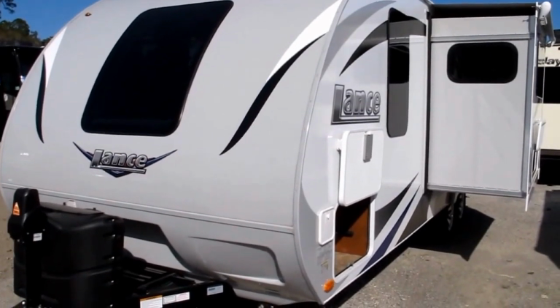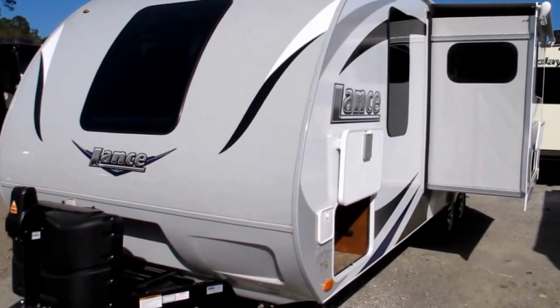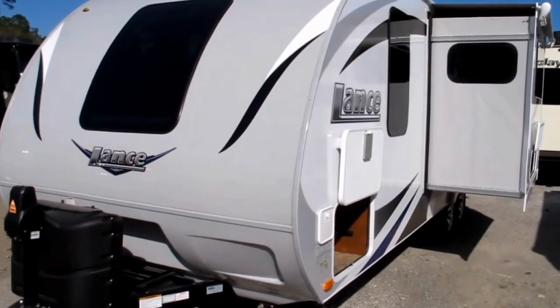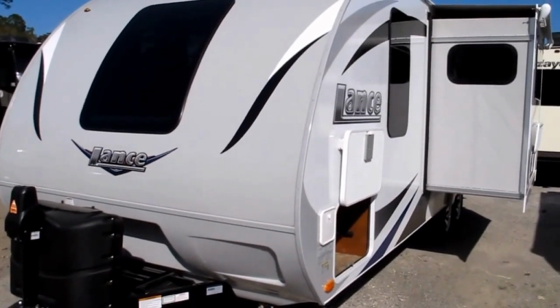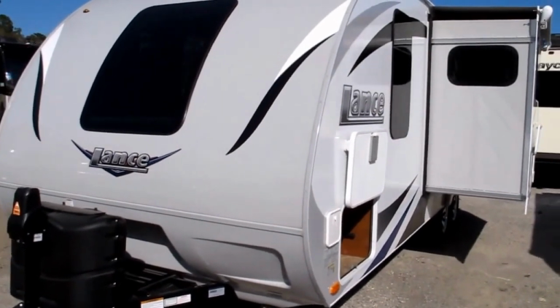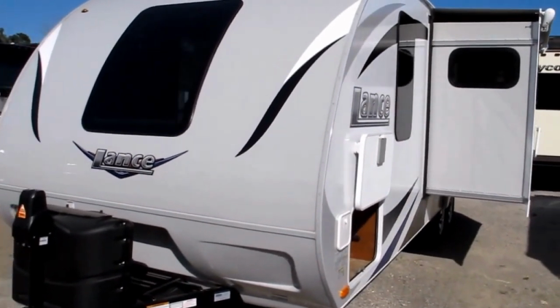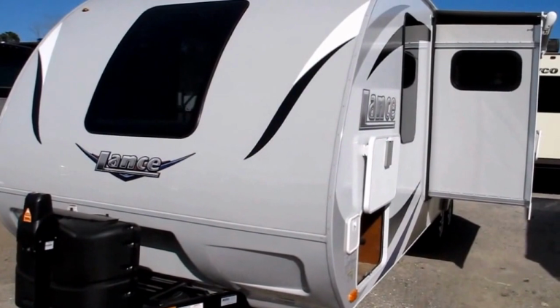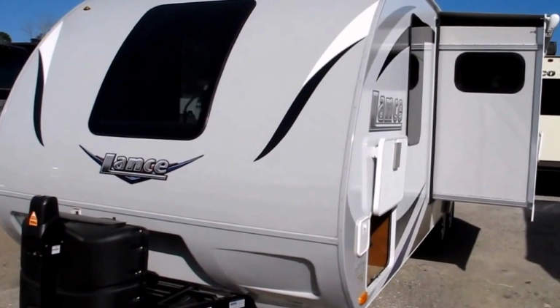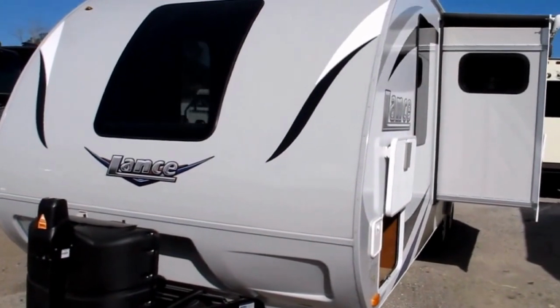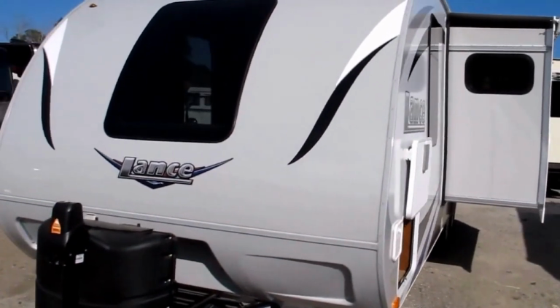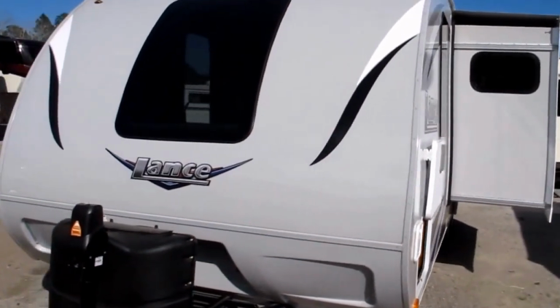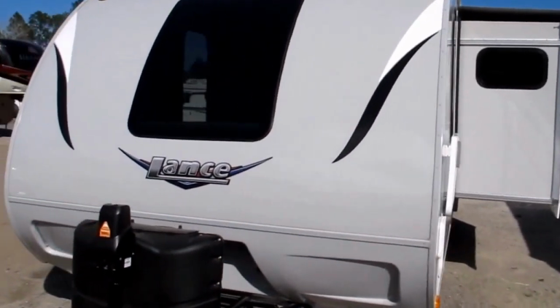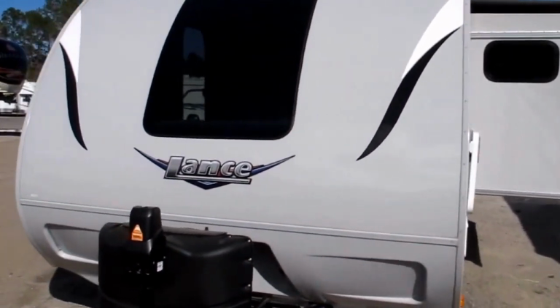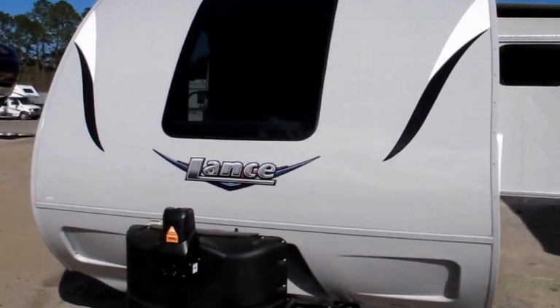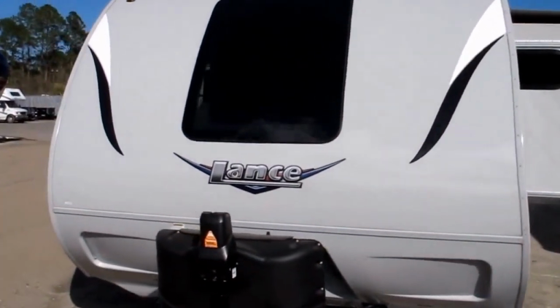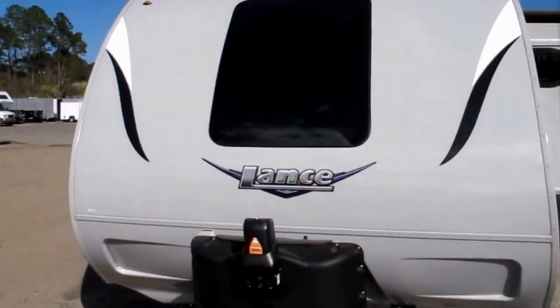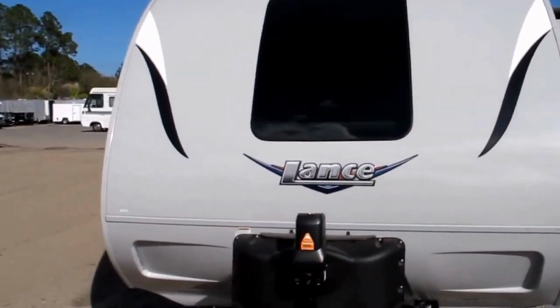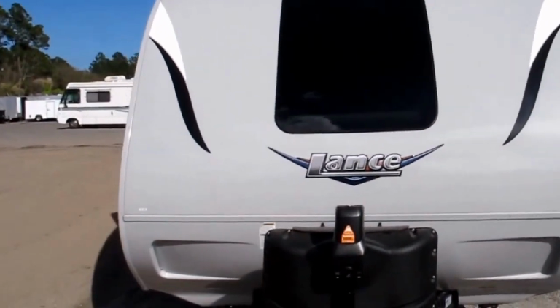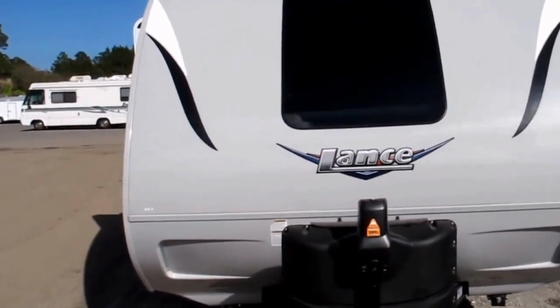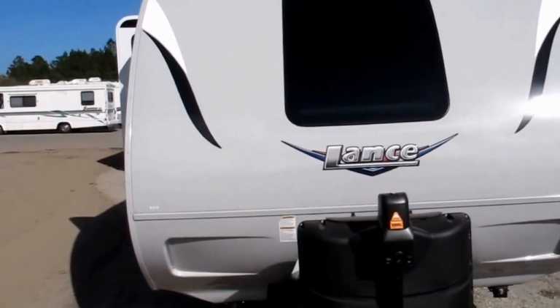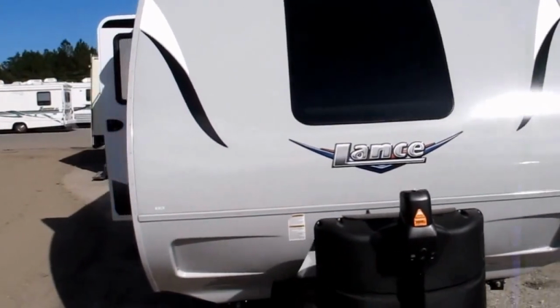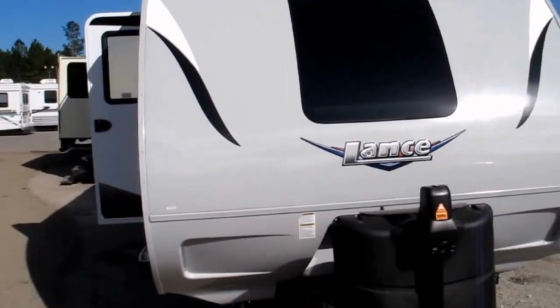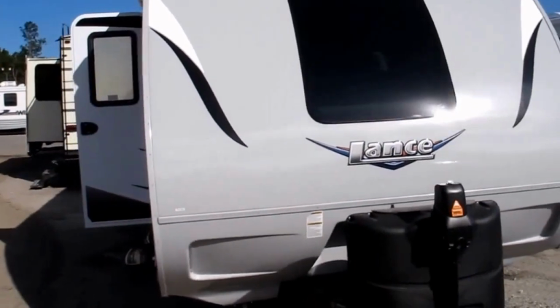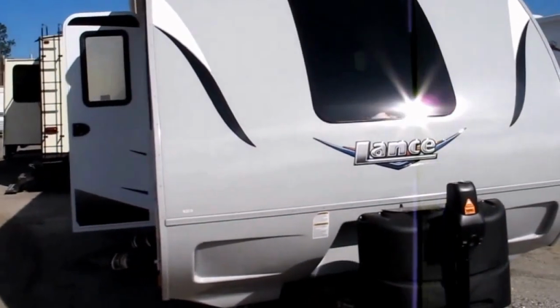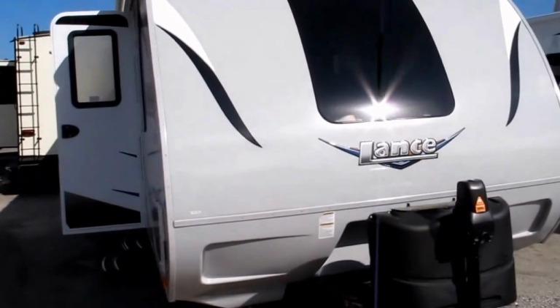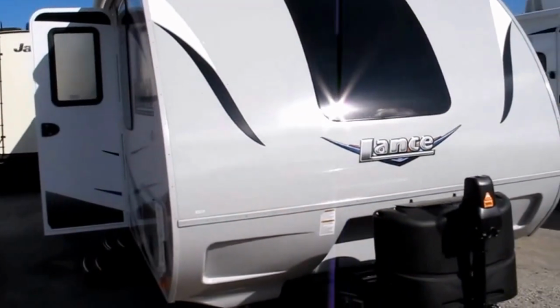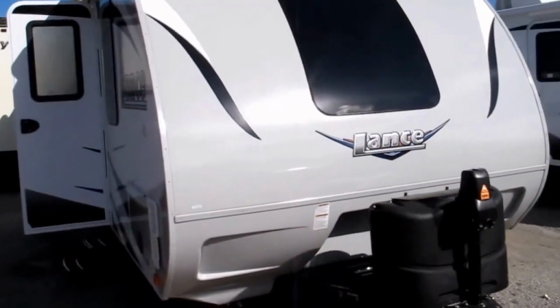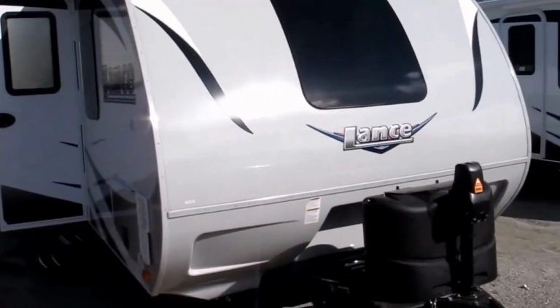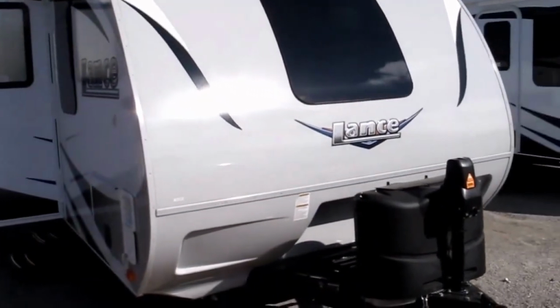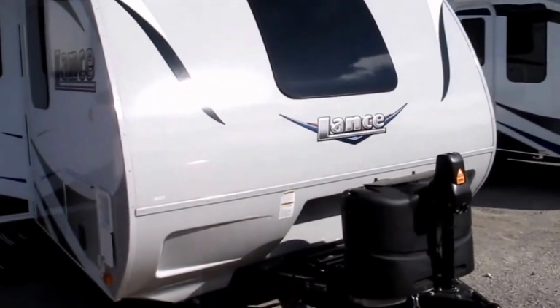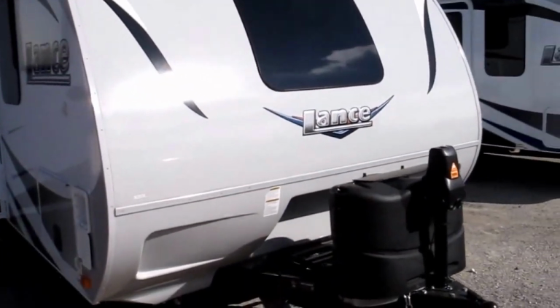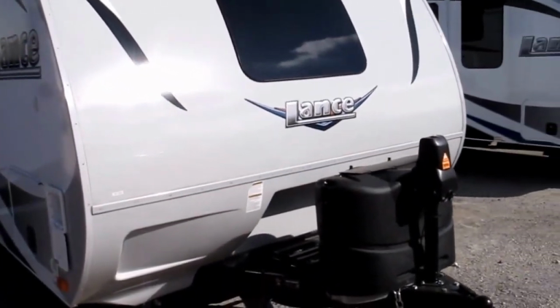Hey folks, Frank from Ocean Grove RV. I want to introduce you to the Lance 2185 Travel Trailer — the only bunkhouse travel trailer that Lance makes, and it is something special.